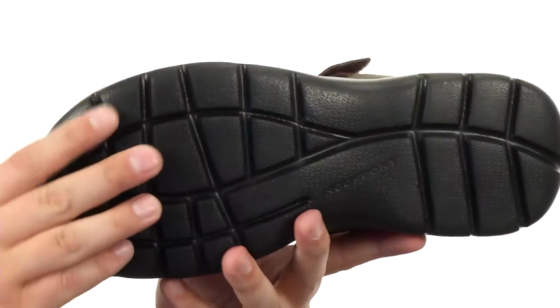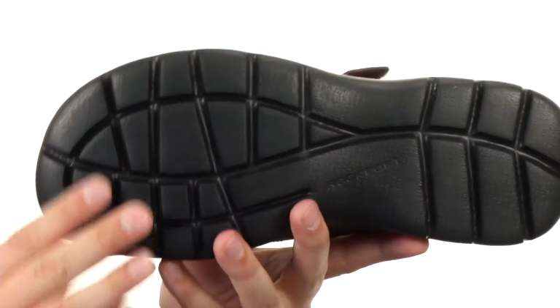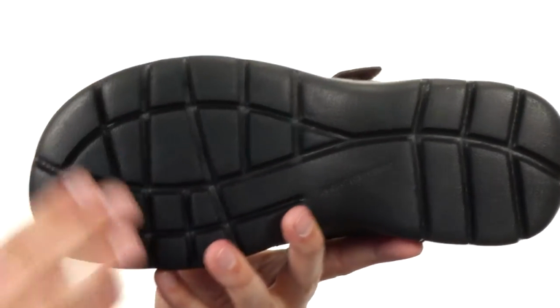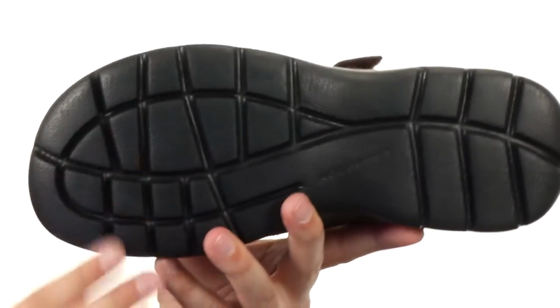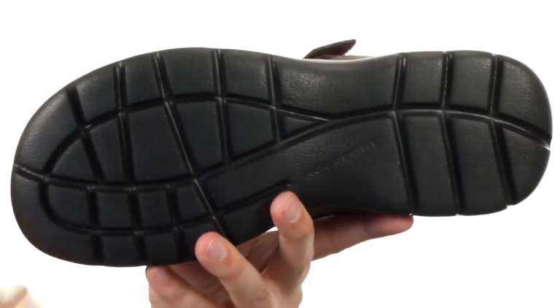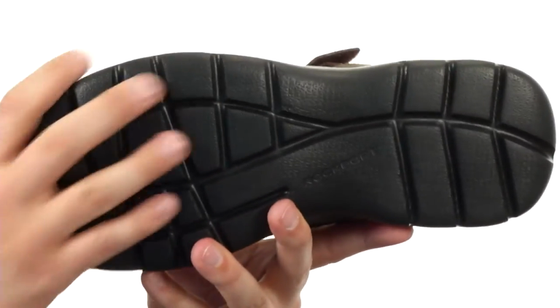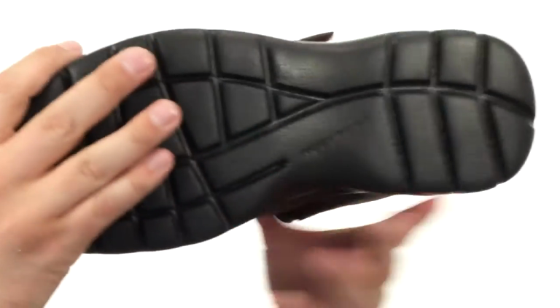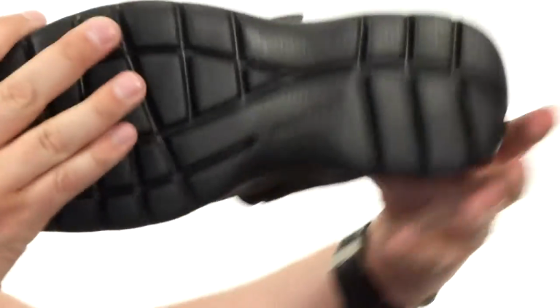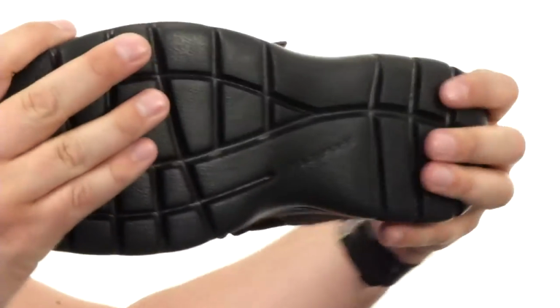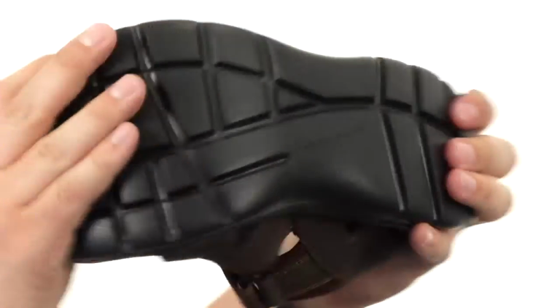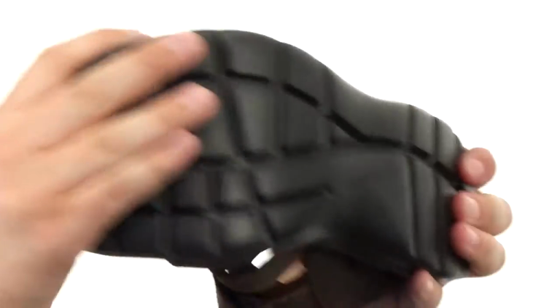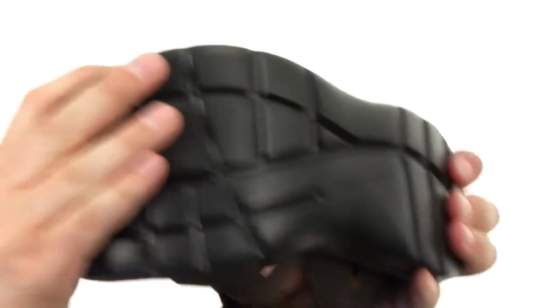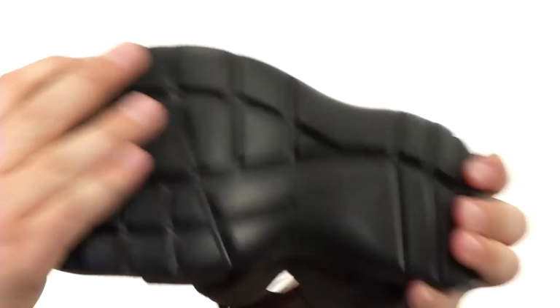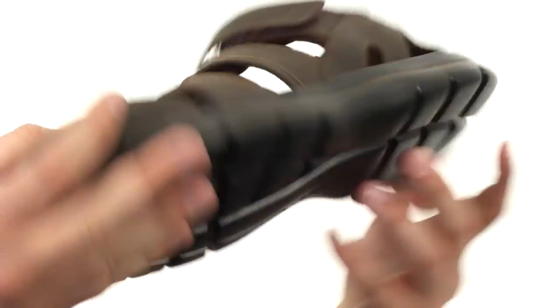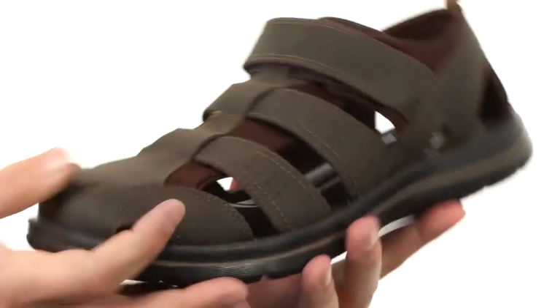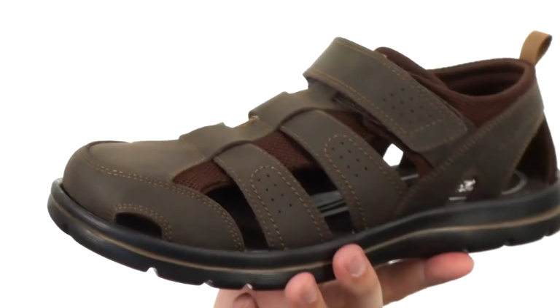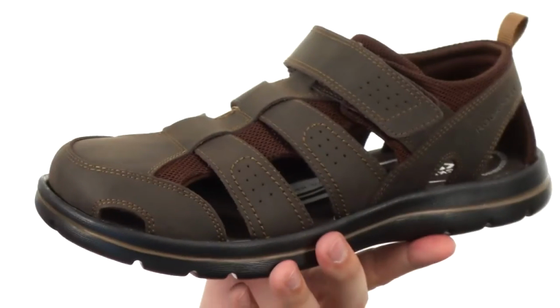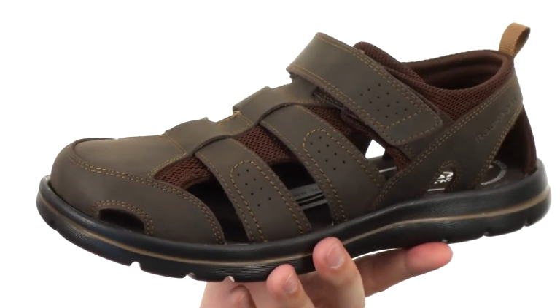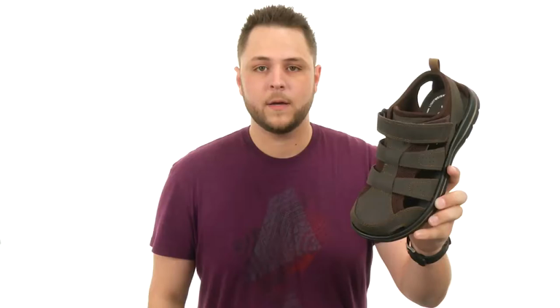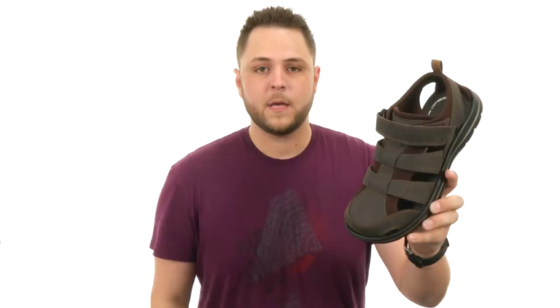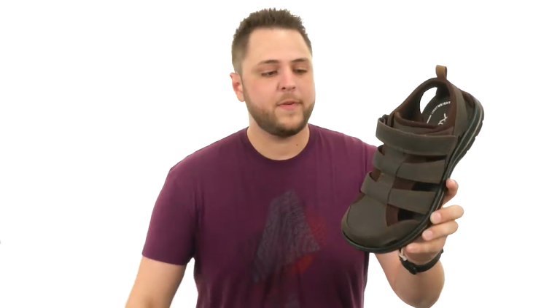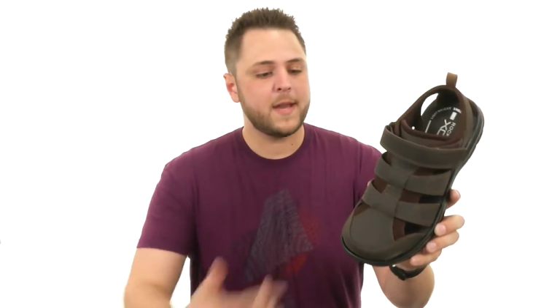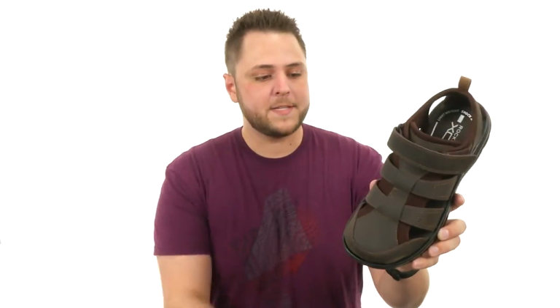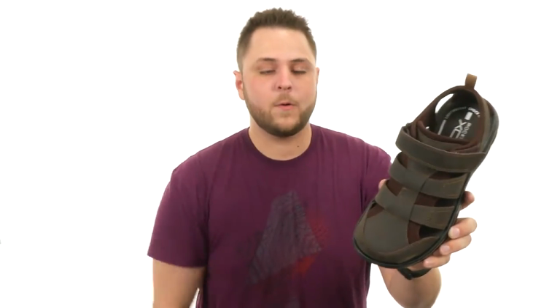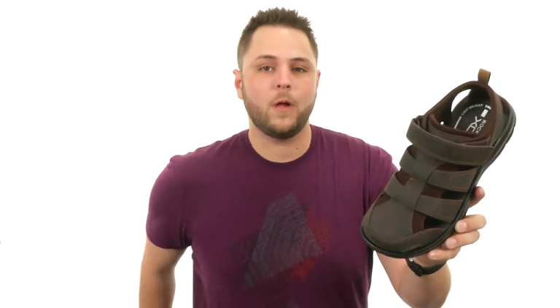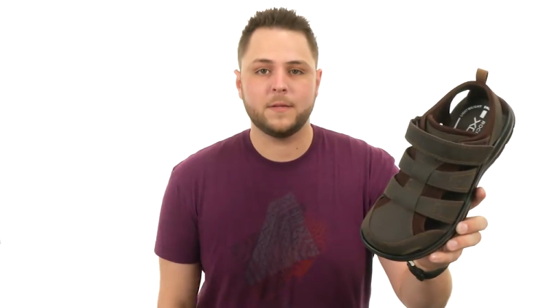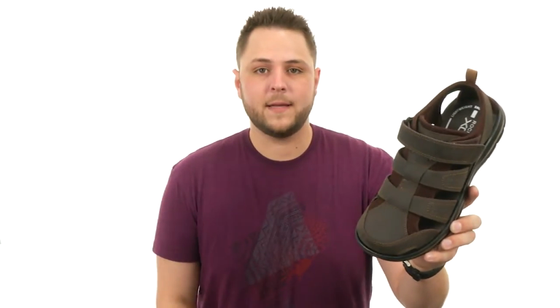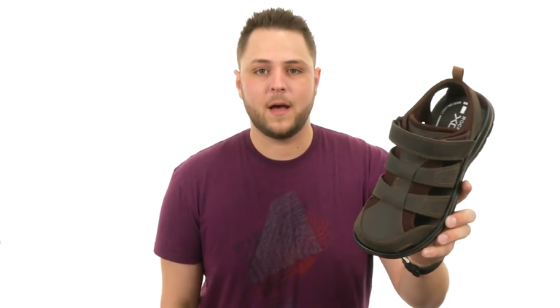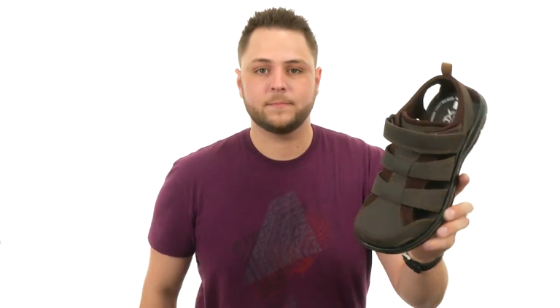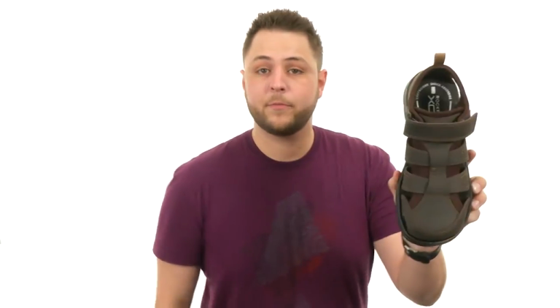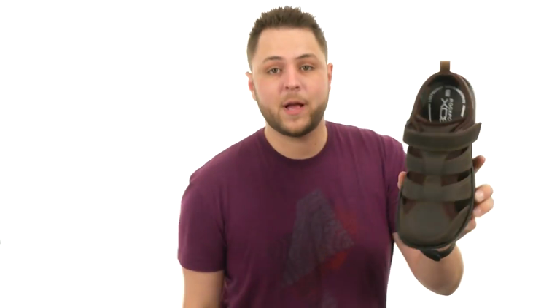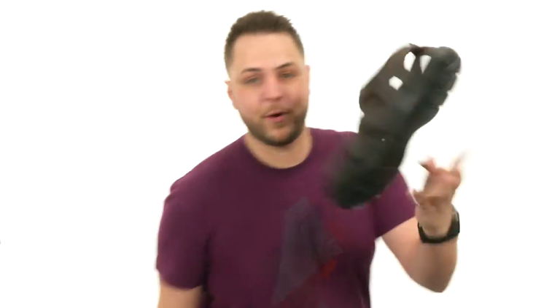Here on the very bottom we have a sturdy synthetic outsole — it's quite flexible as well. Keep your feet nice and cool all day long from Rockport.